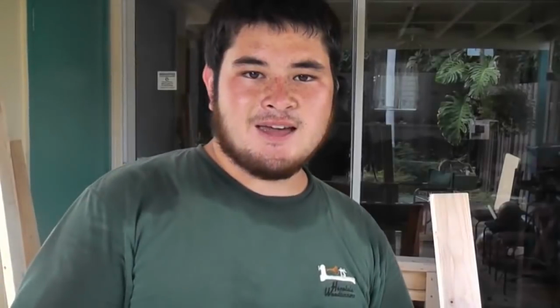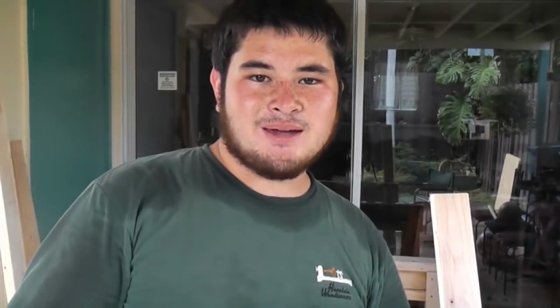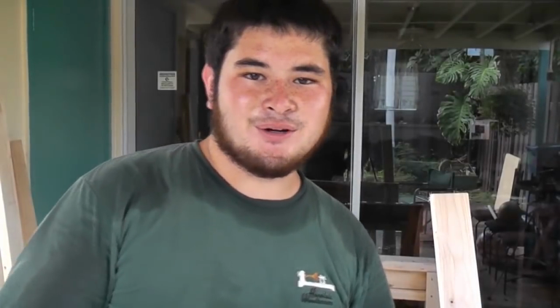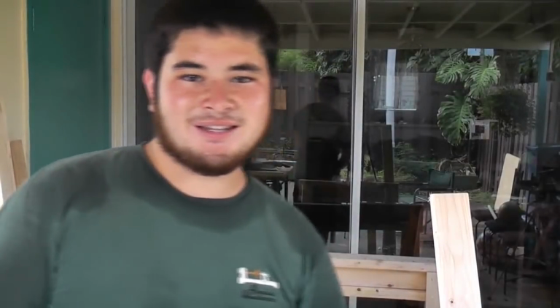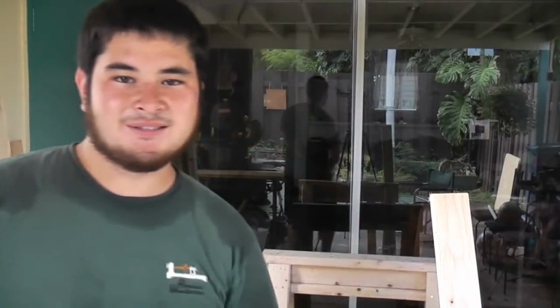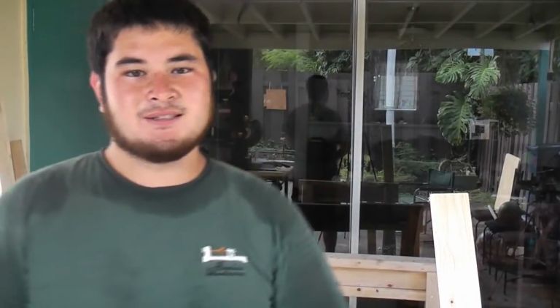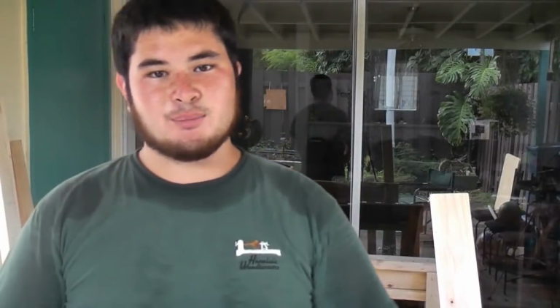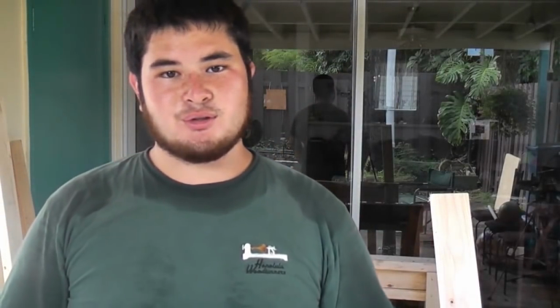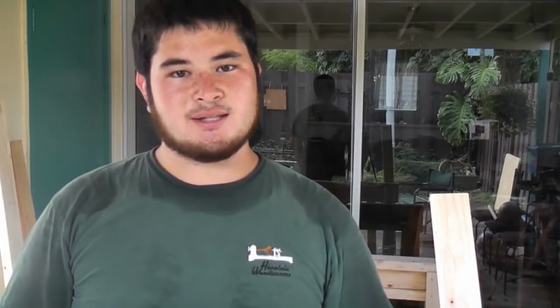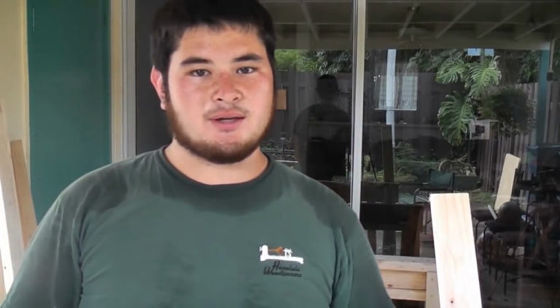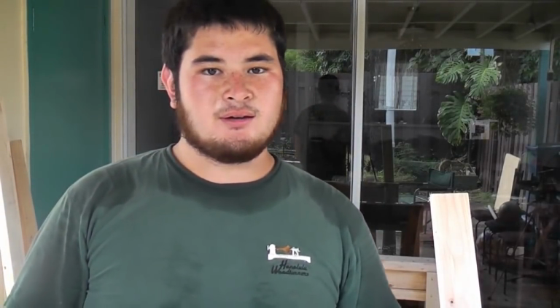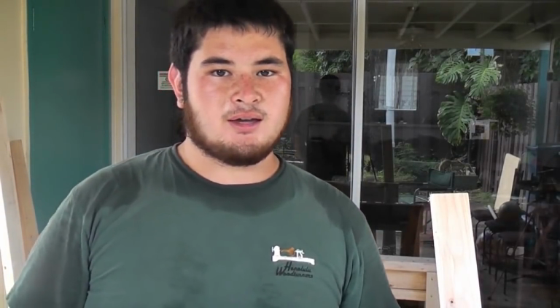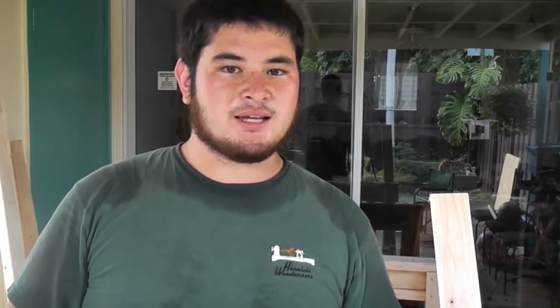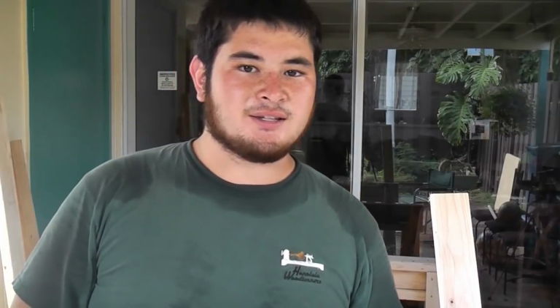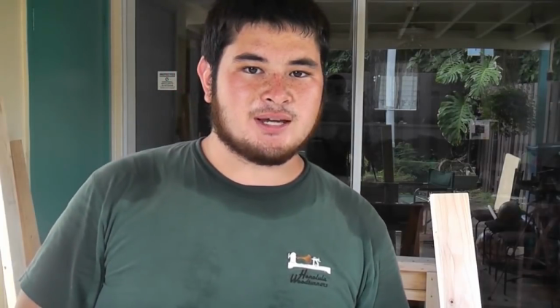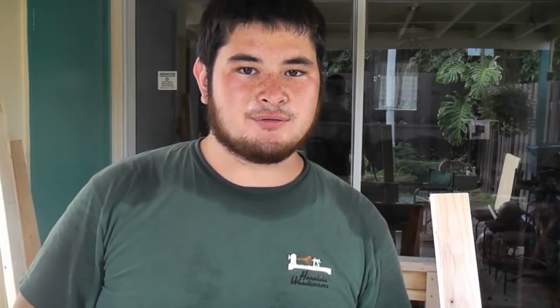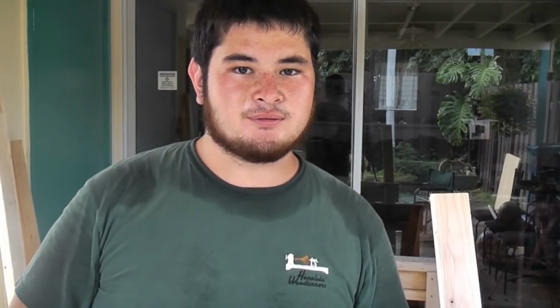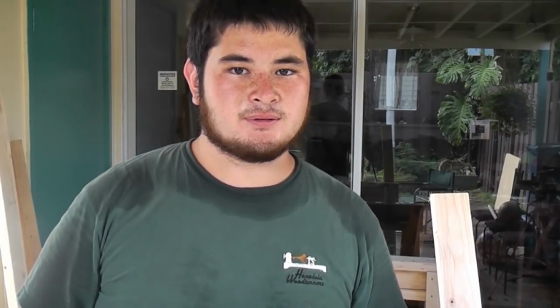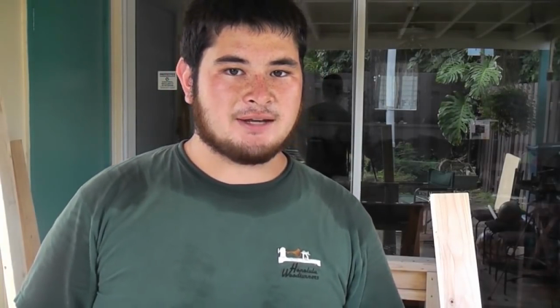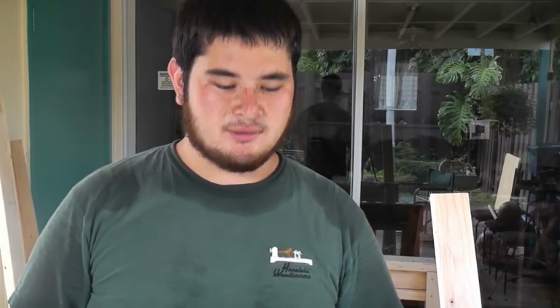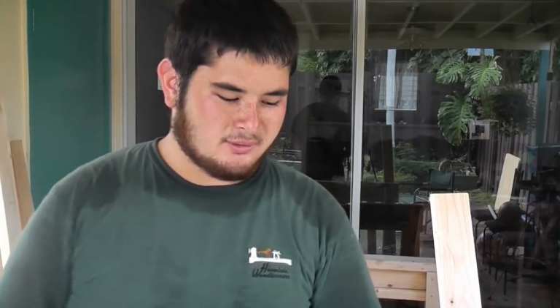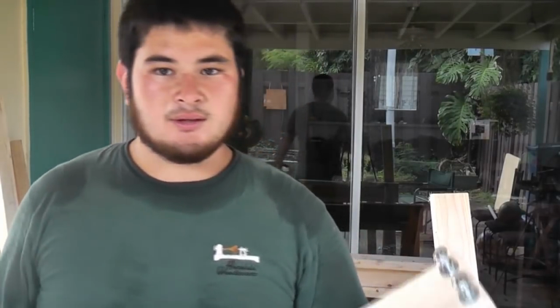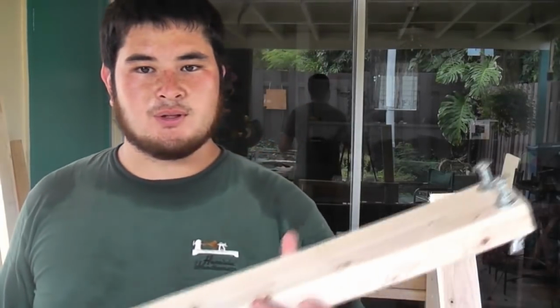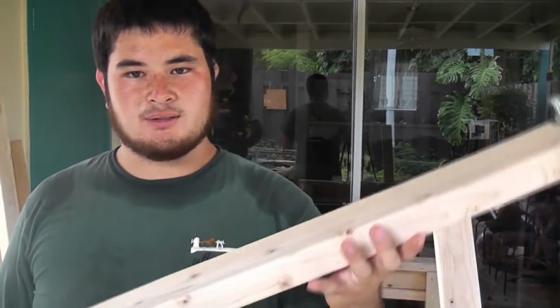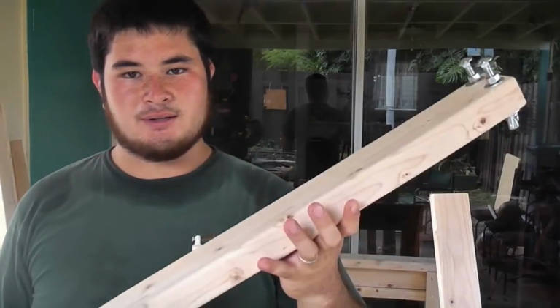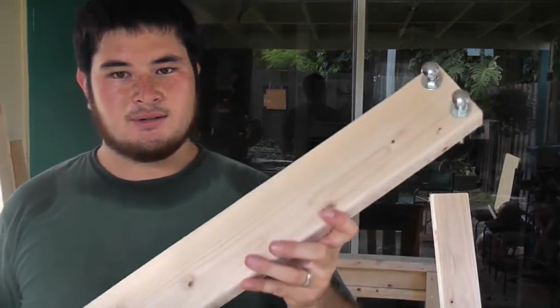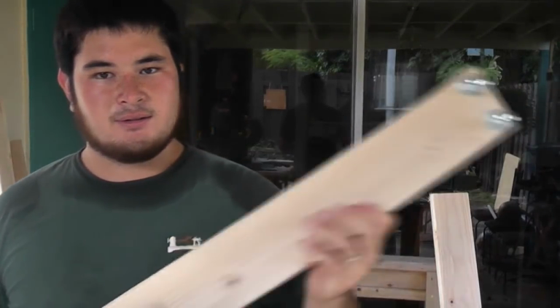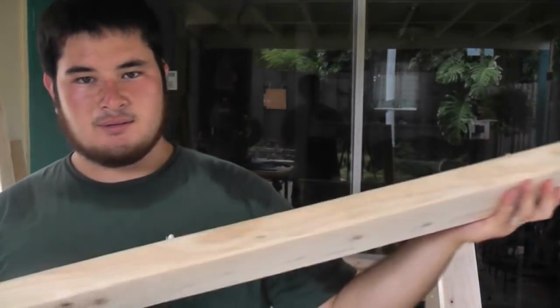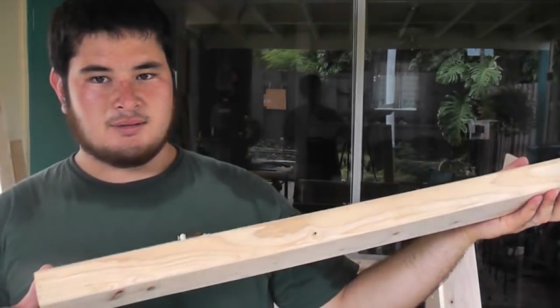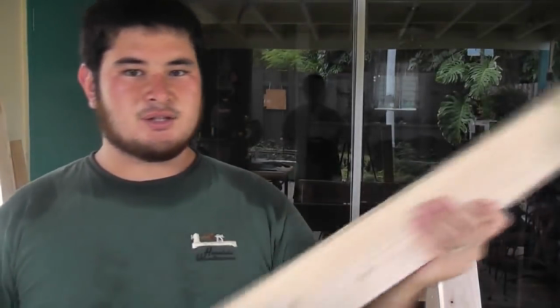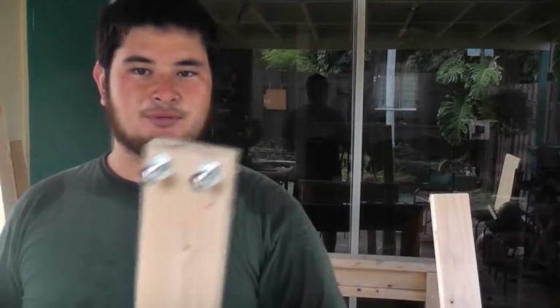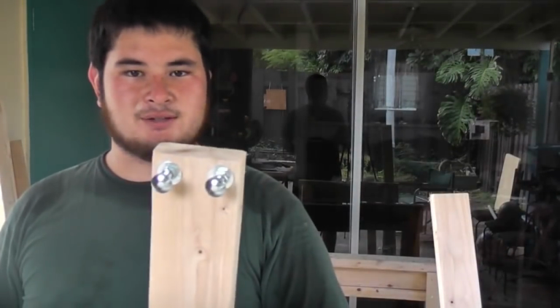Hey fellow backyard boys, Nick here. Today I'm going to show you guys how to make a slightly different type of flattening jig. This one is an adjustable flattening jig.